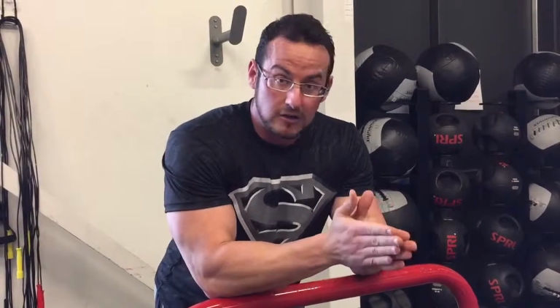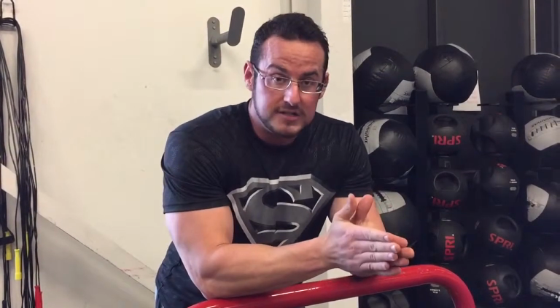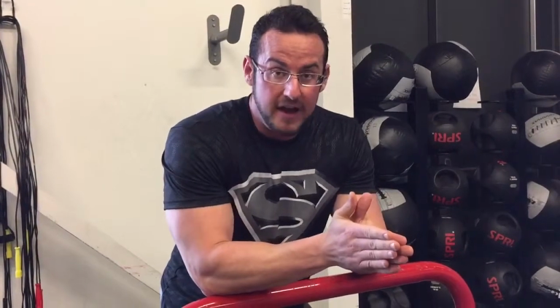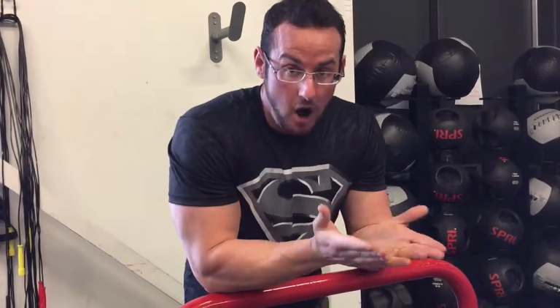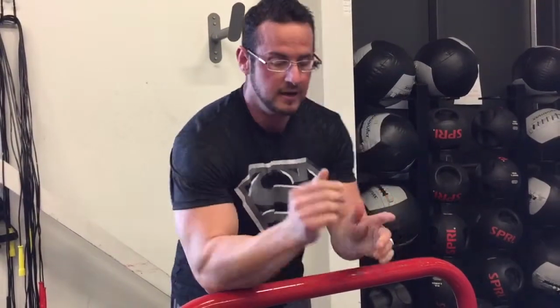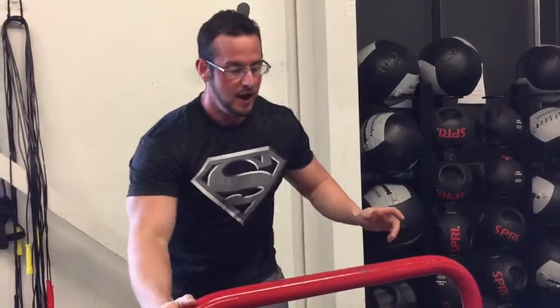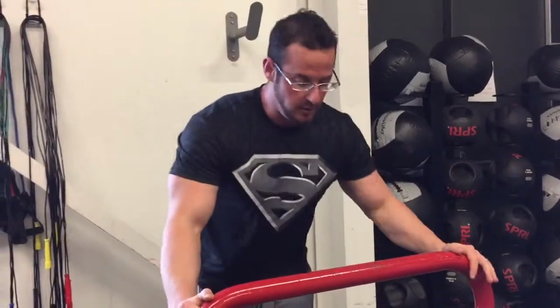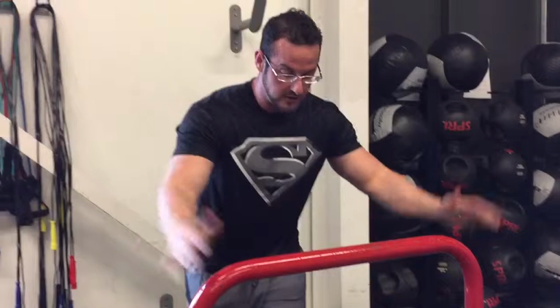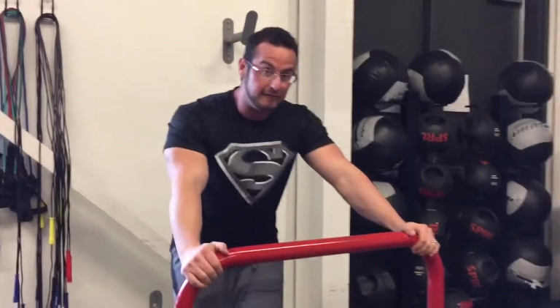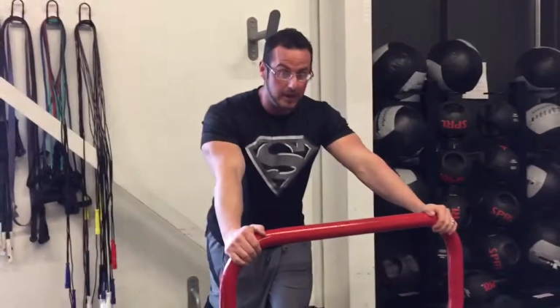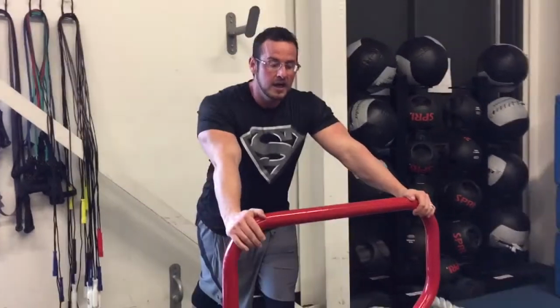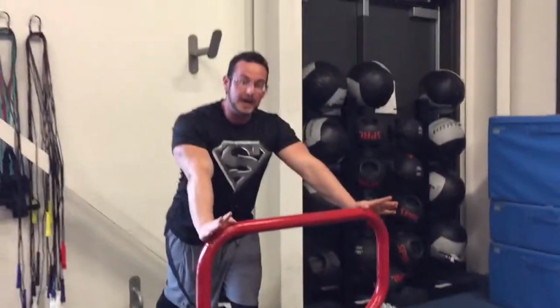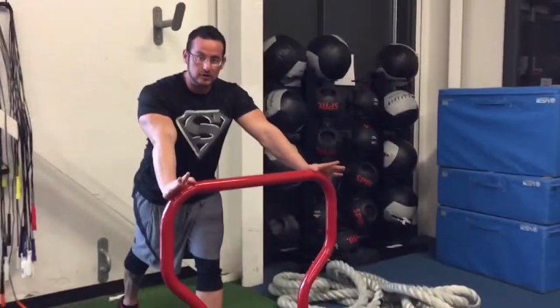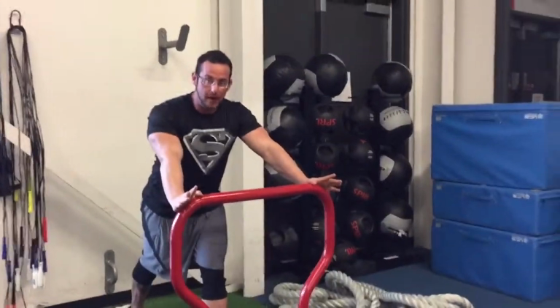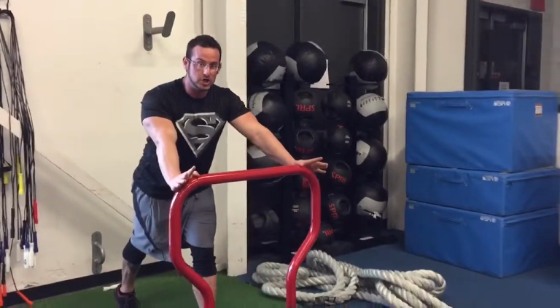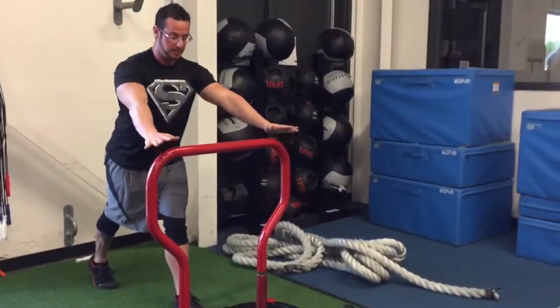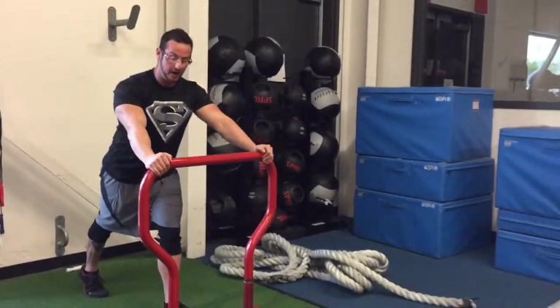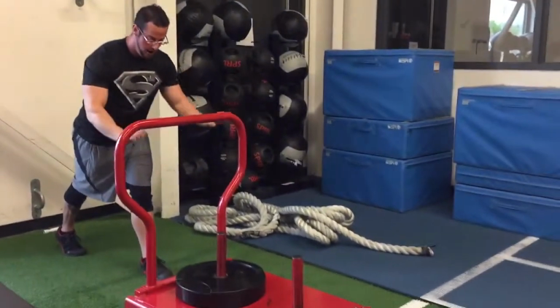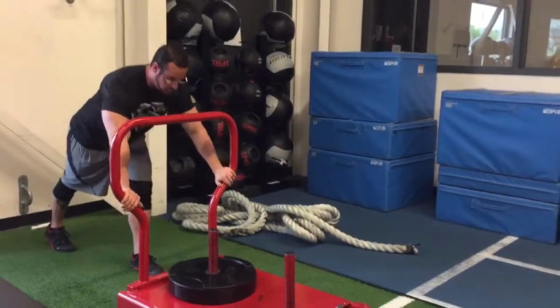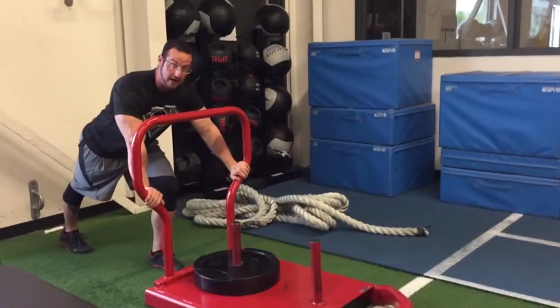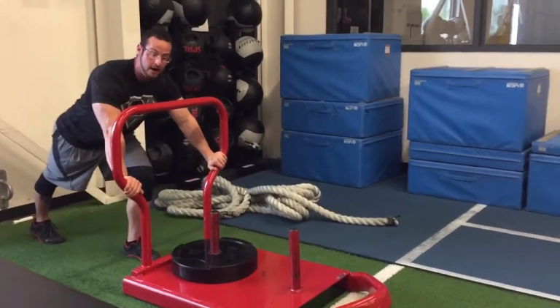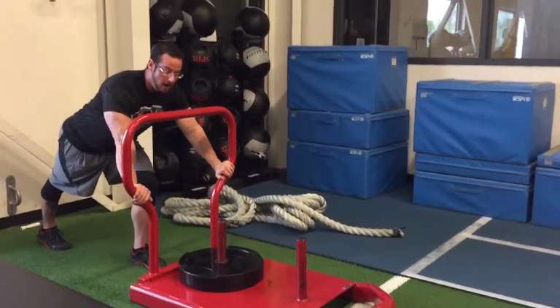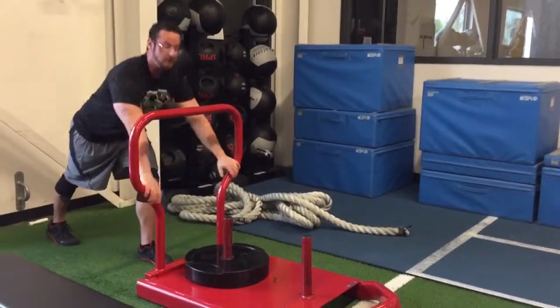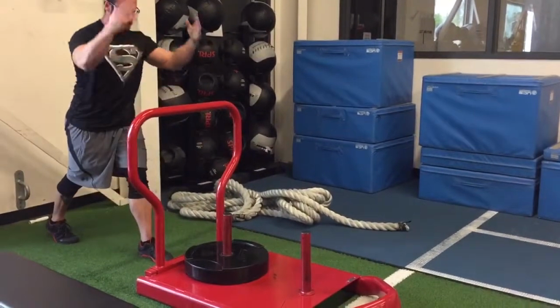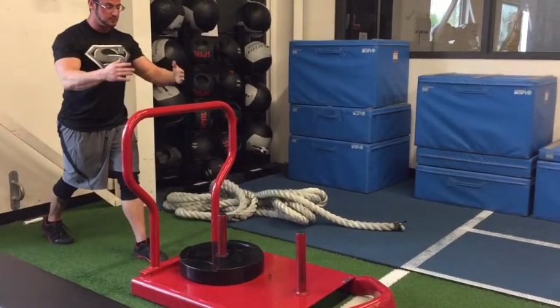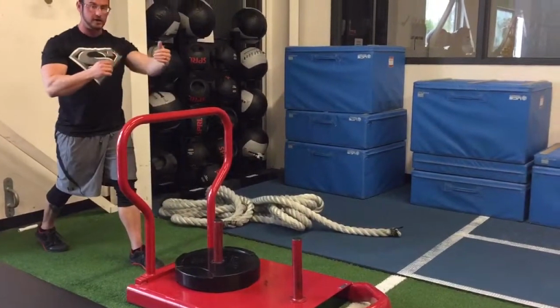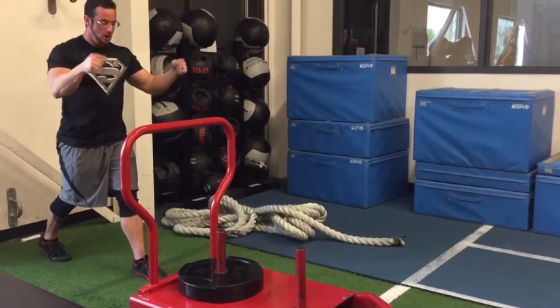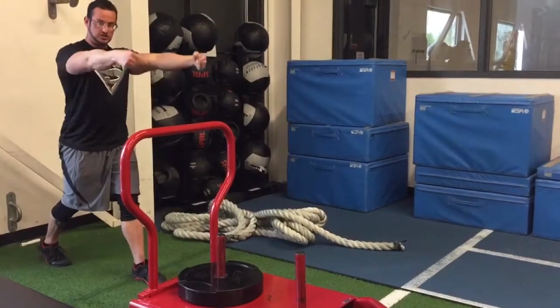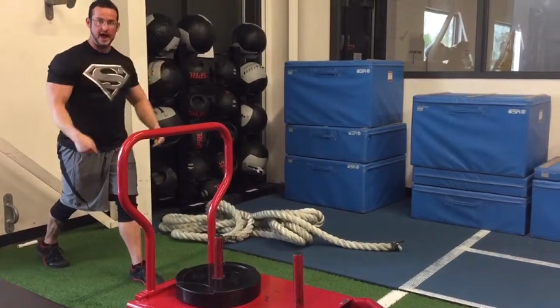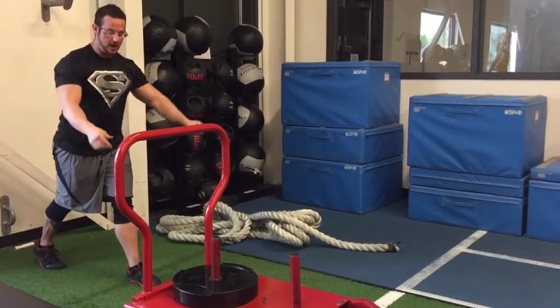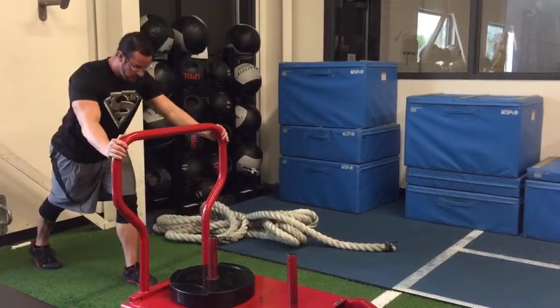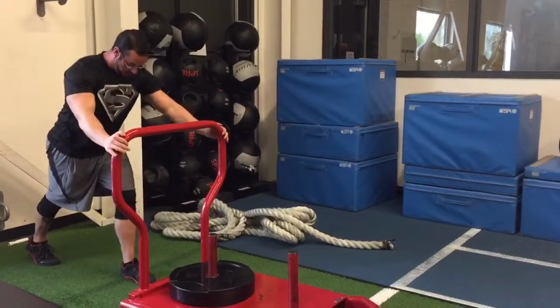Prowlers first, down and back 50 yards. So what I want to do is if you have the ability to change levels on the prowler push, do it. I'm going to go from here and then drop it down to here. If you have the true station prowler, just jump sides.